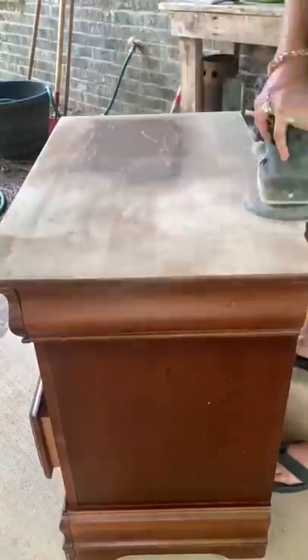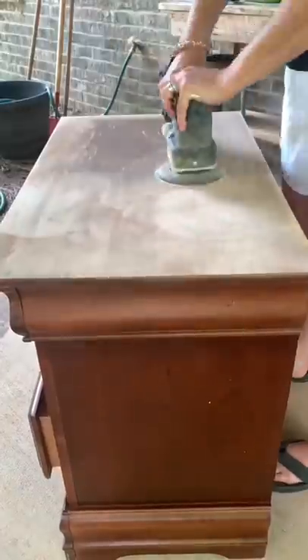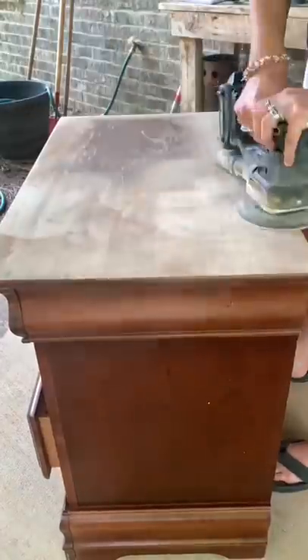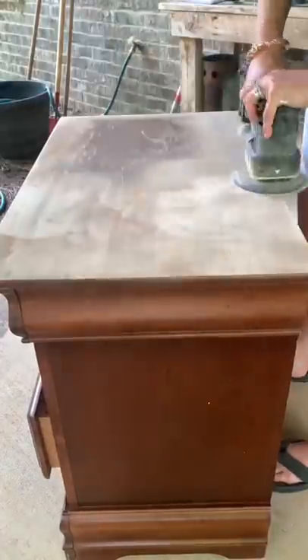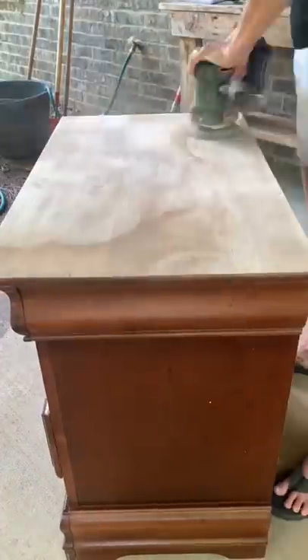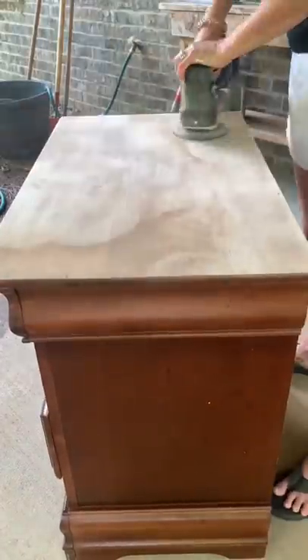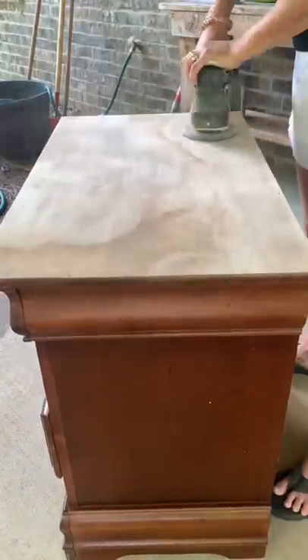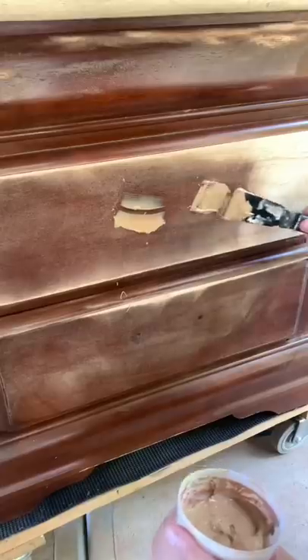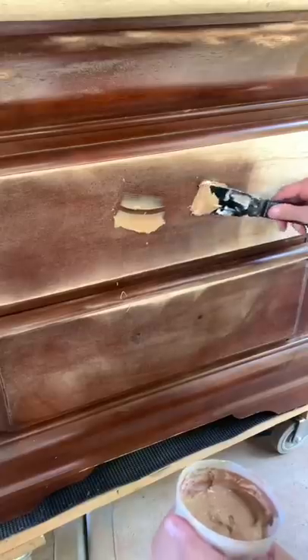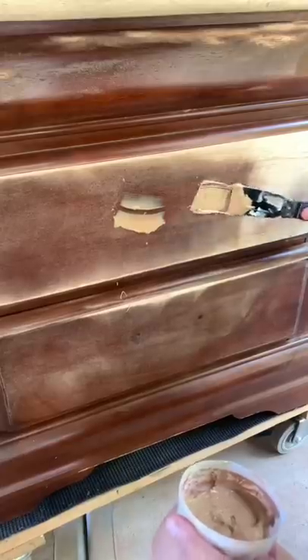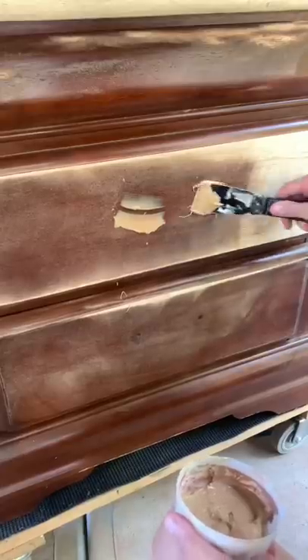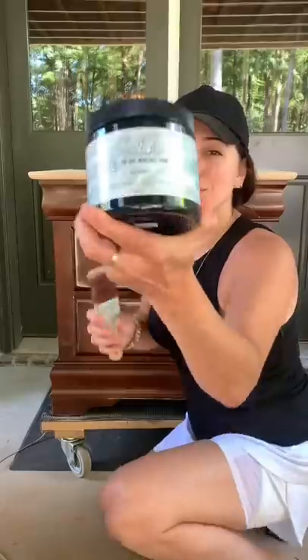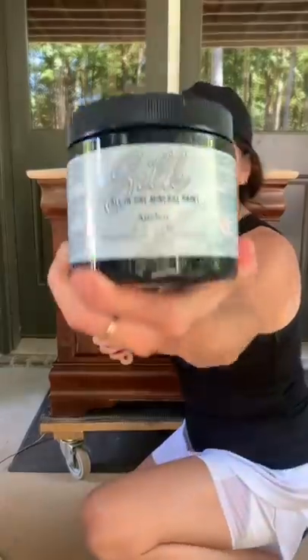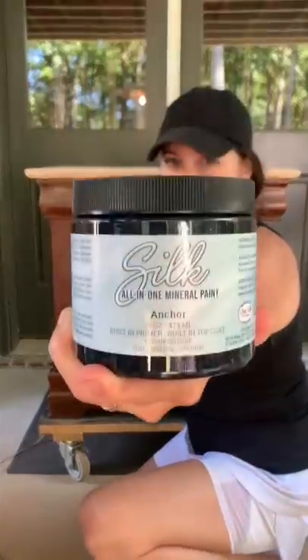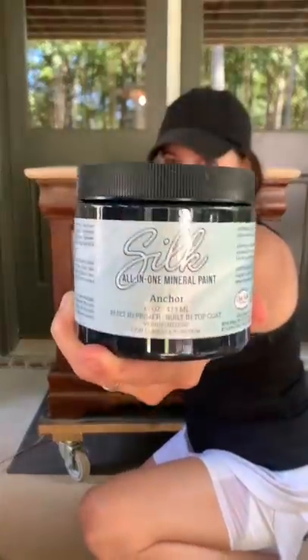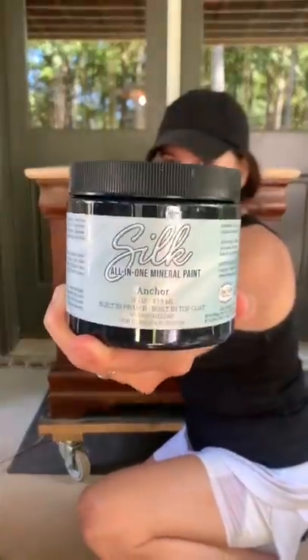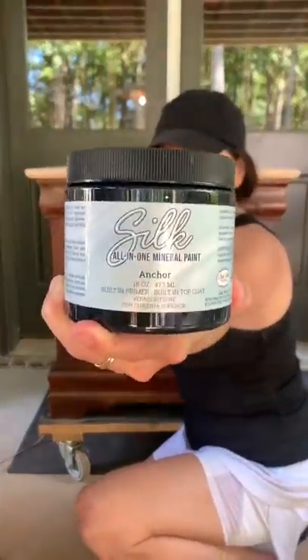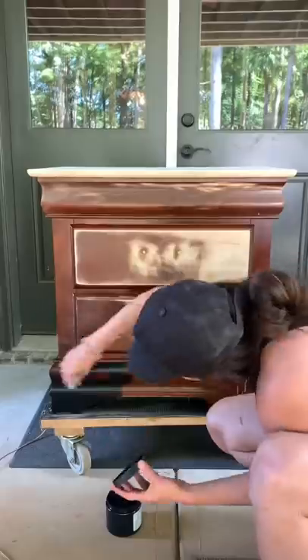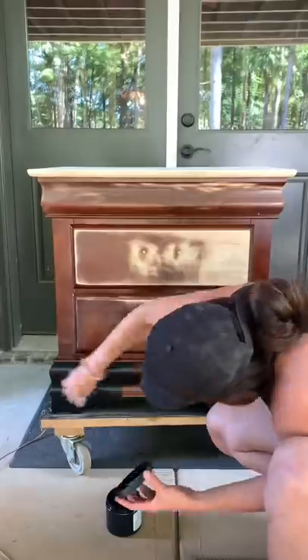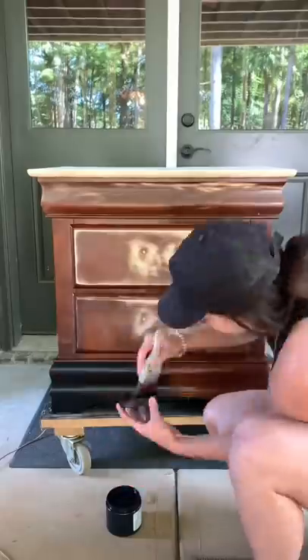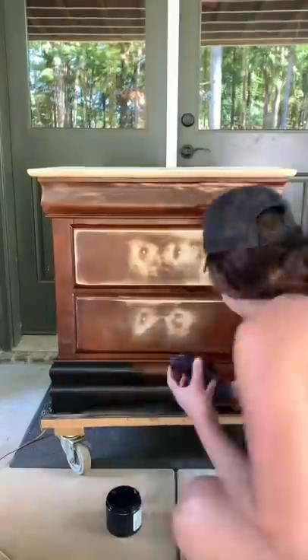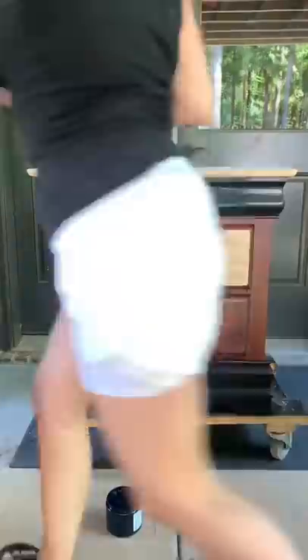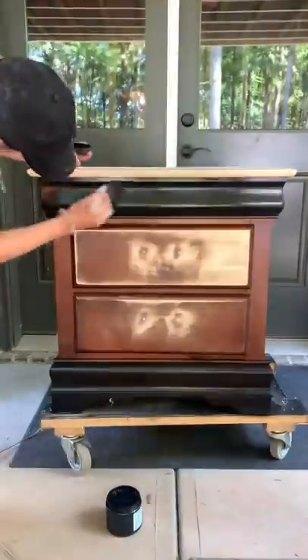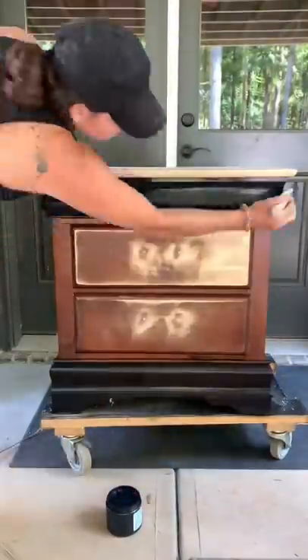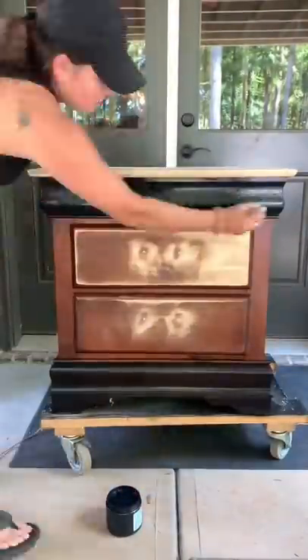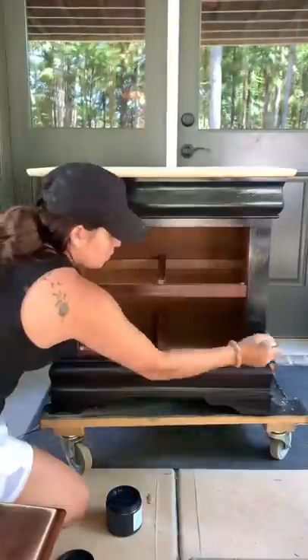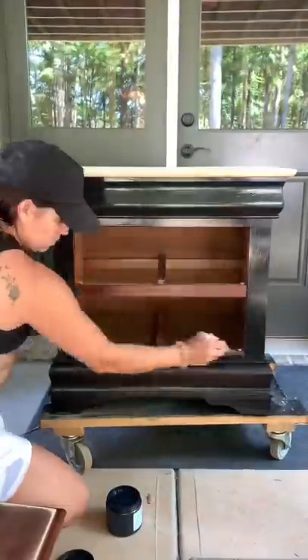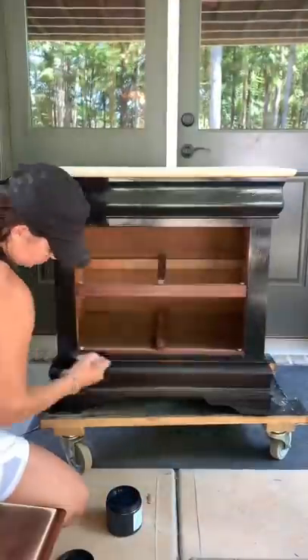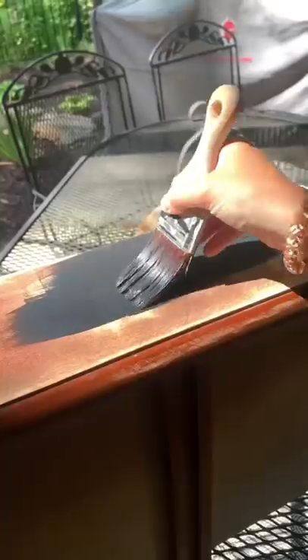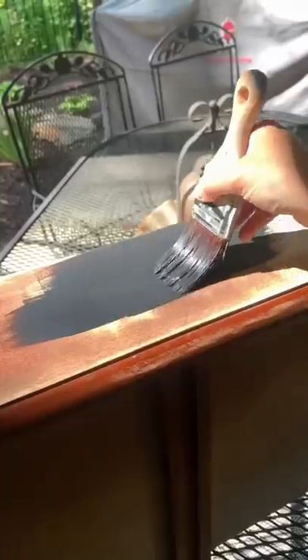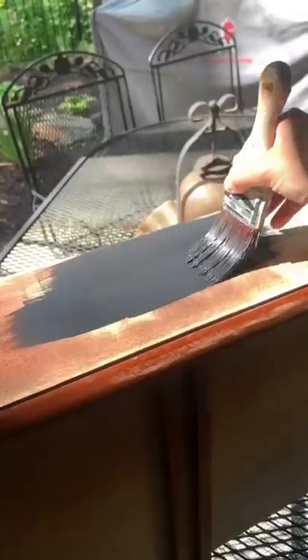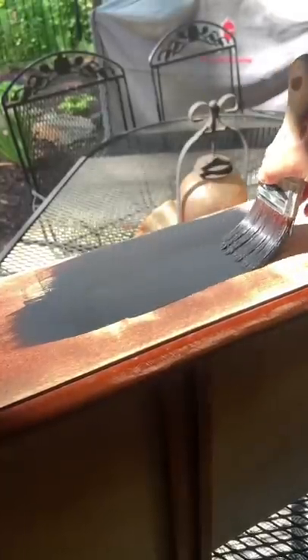So I cleaned them up, sanded down to raw wood and filled in the old holes. And then I used the color Anchor from the Dixie Belle Silk Line, which is a beautiful, beautiful black.